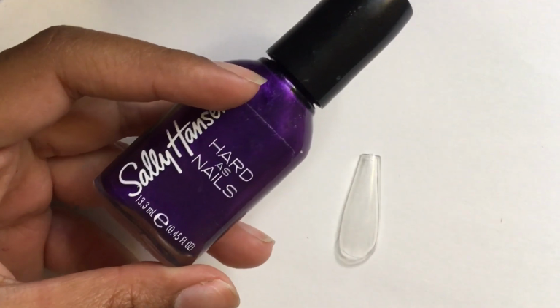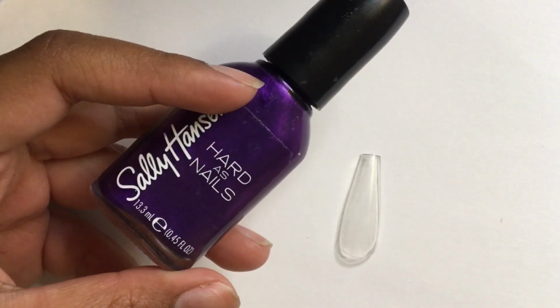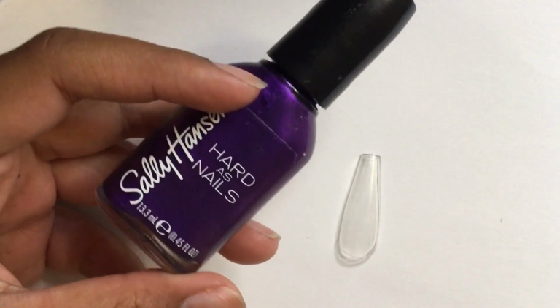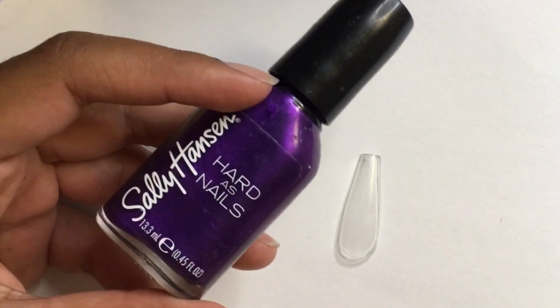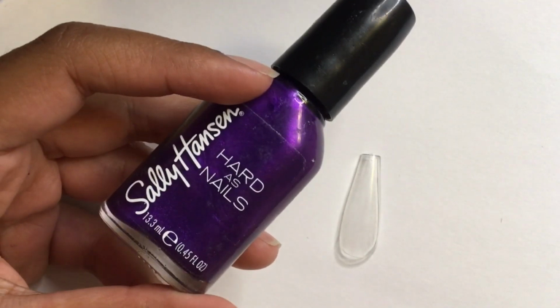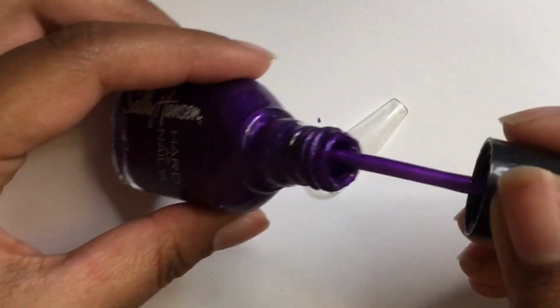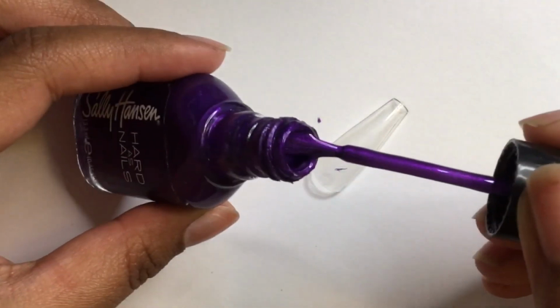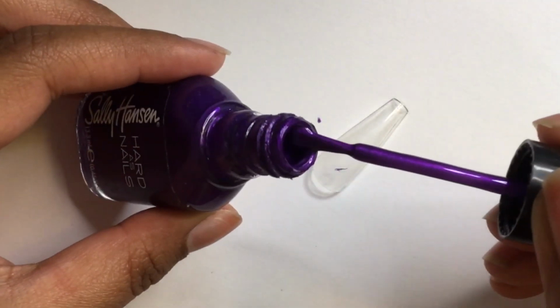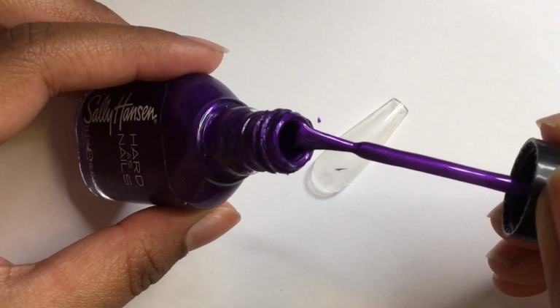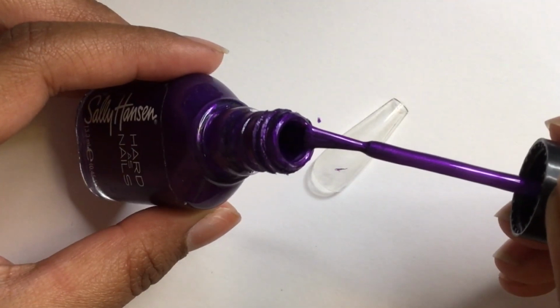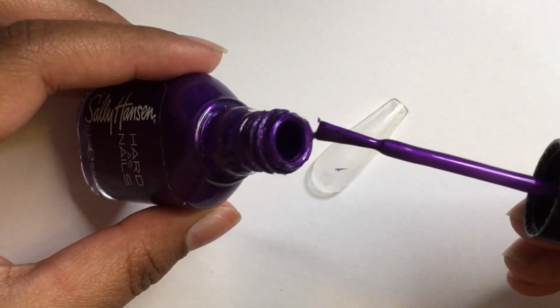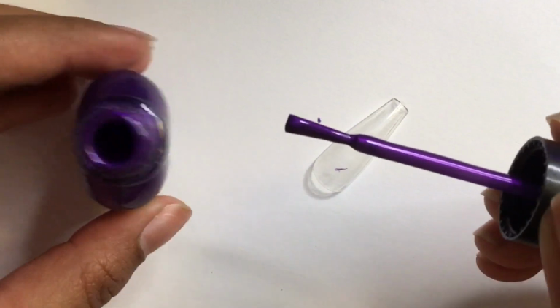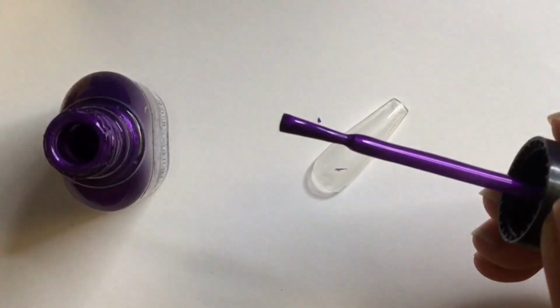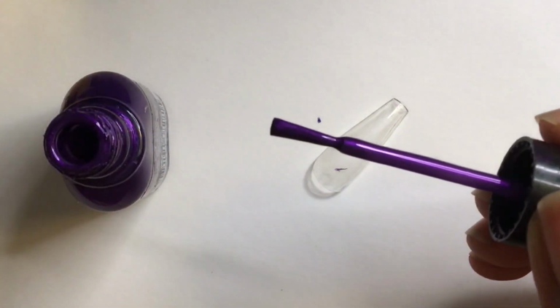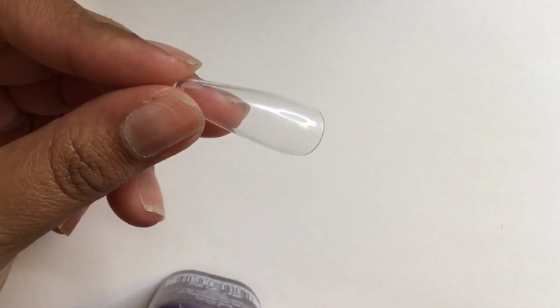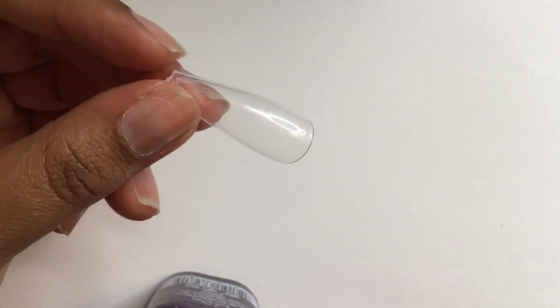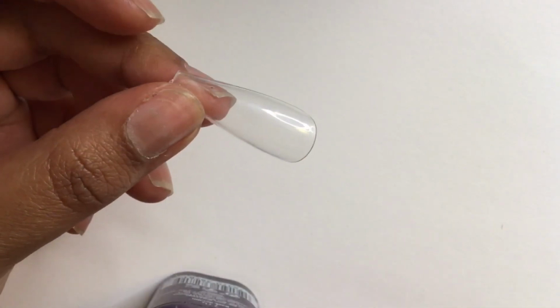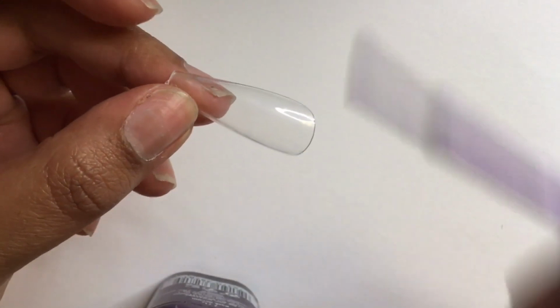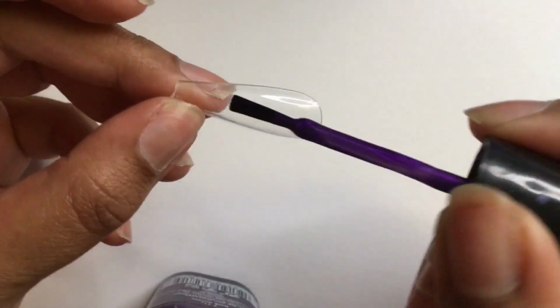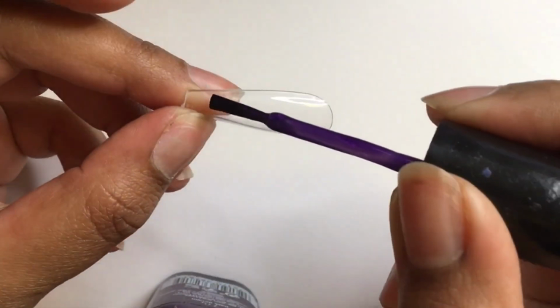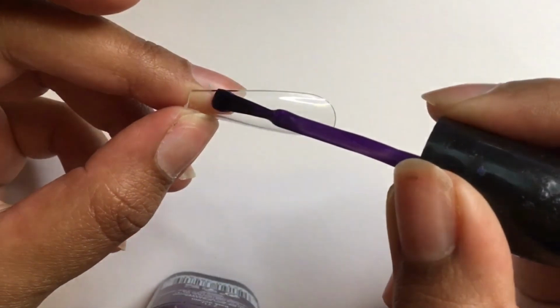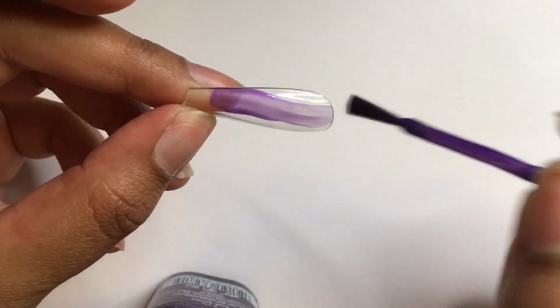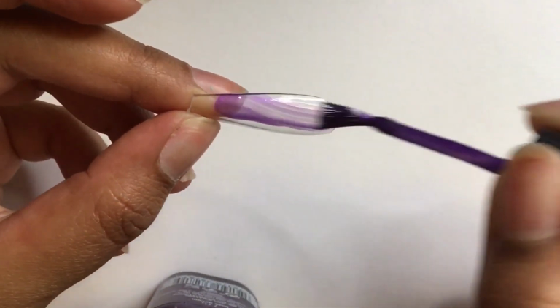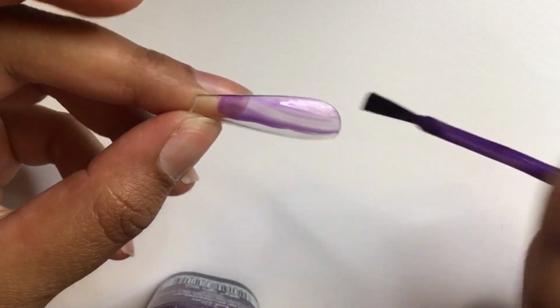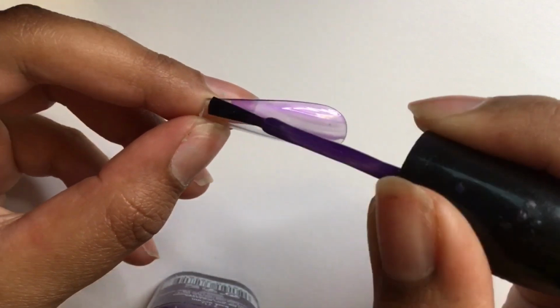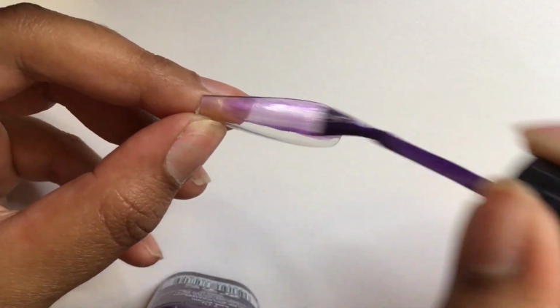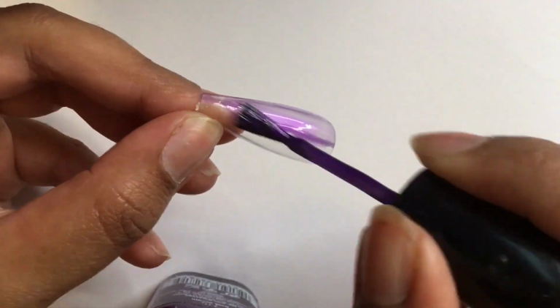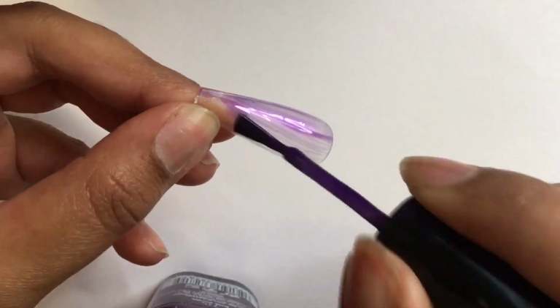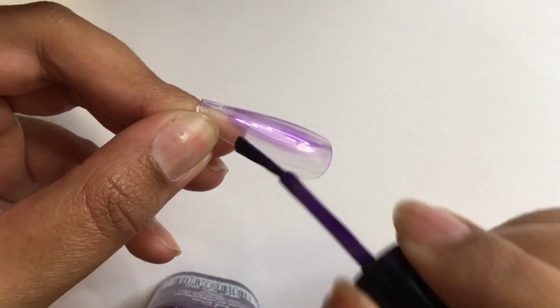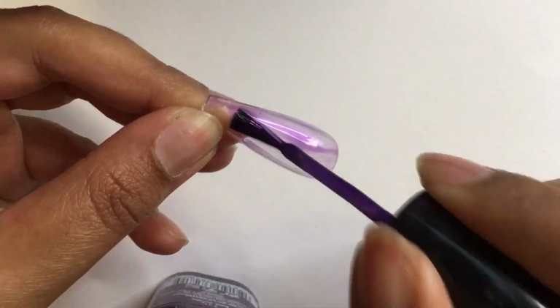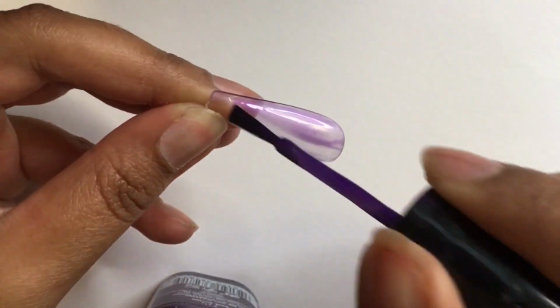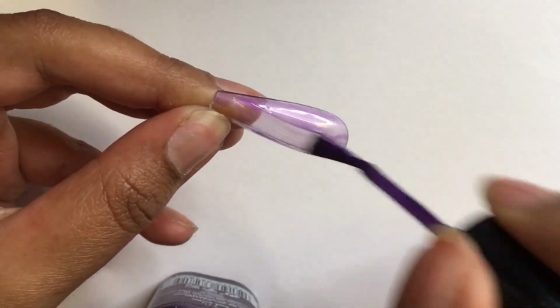Hello and welcome to another video. This nail look is in honor of the Black Panther movie. The design is inspired by the Wakanda Forever collection MAC cosmetic bag.